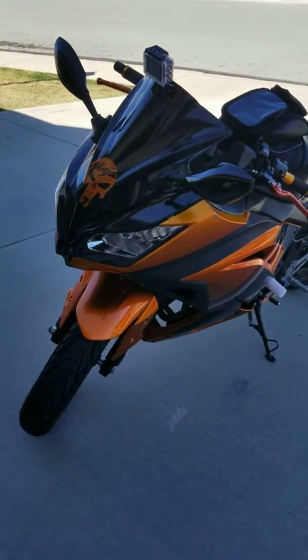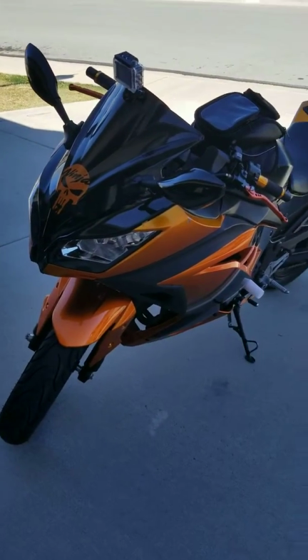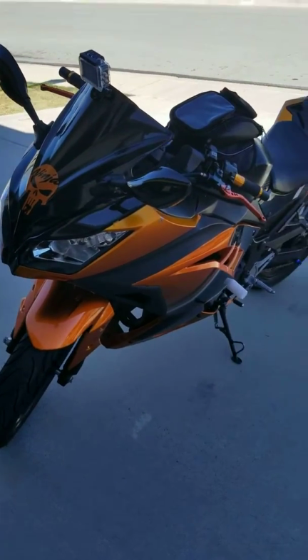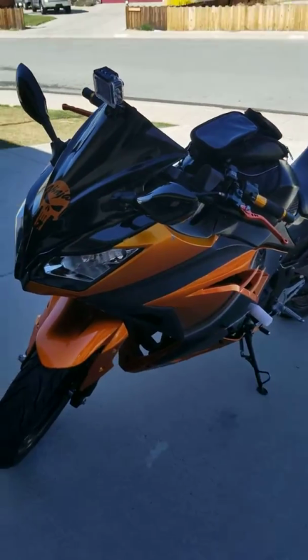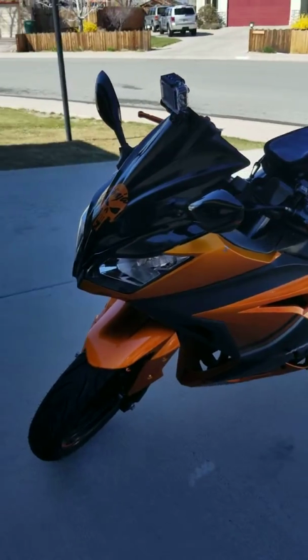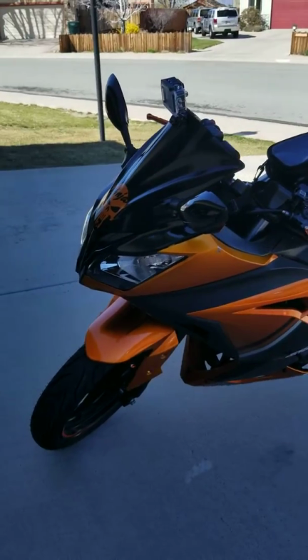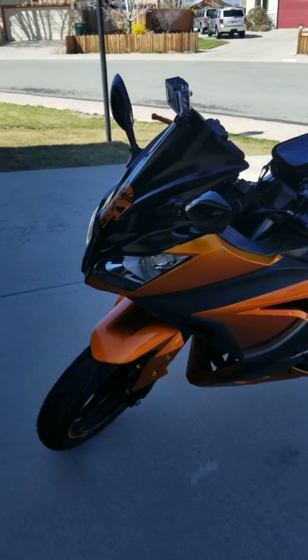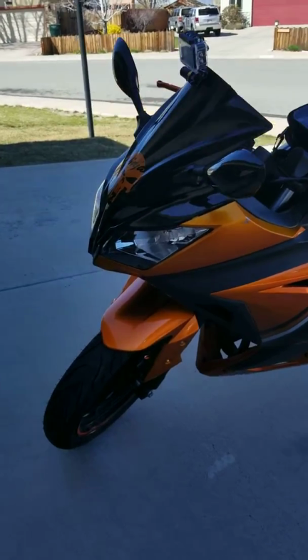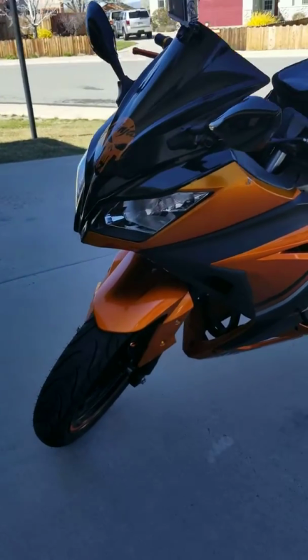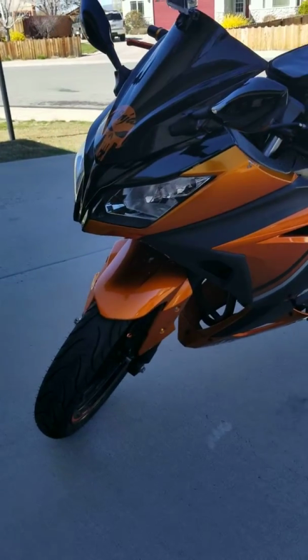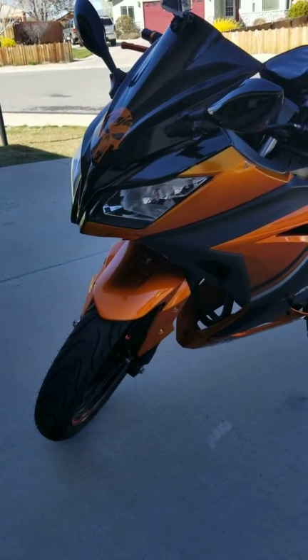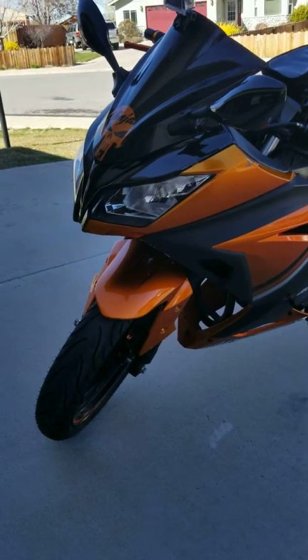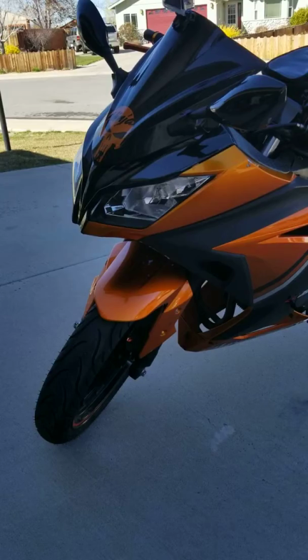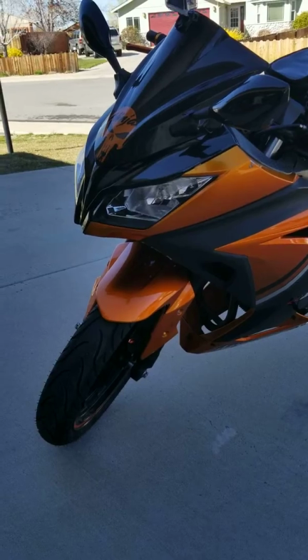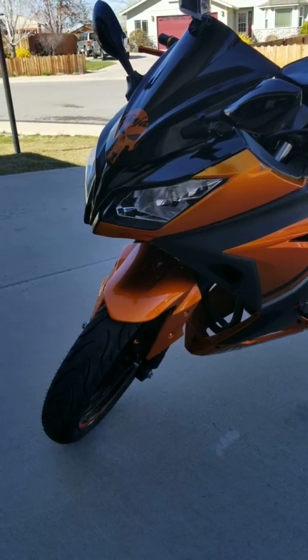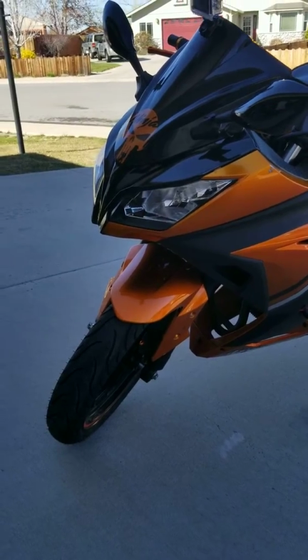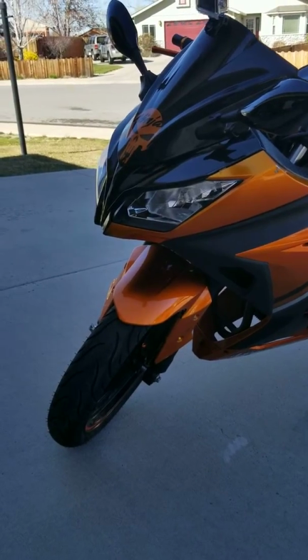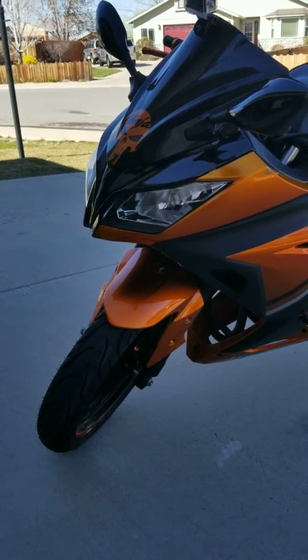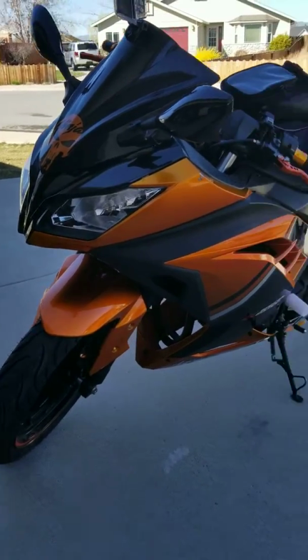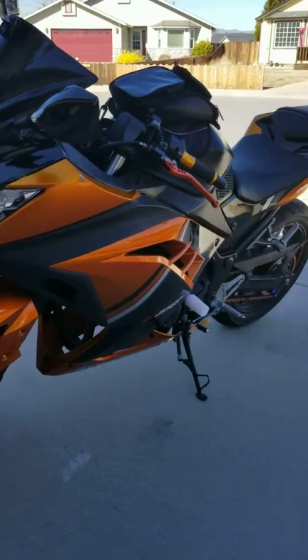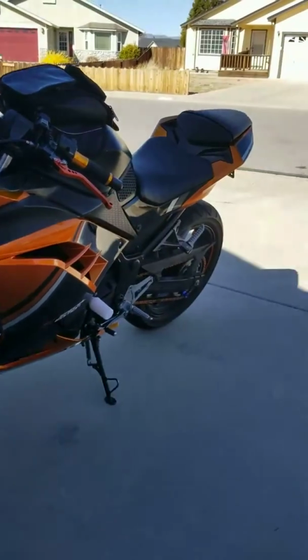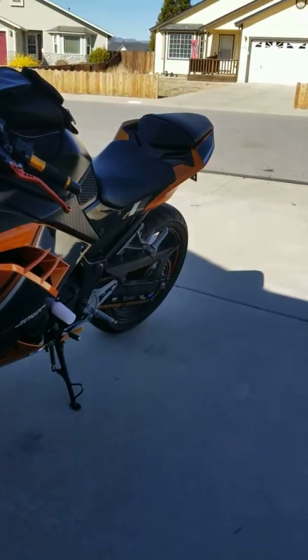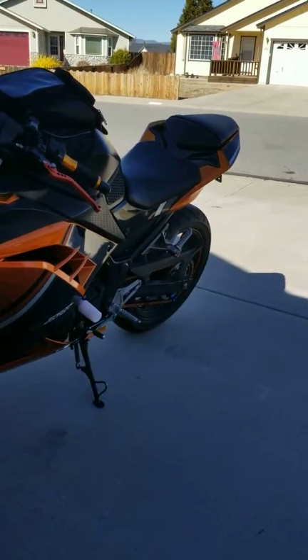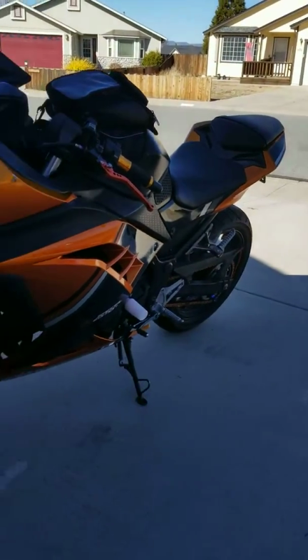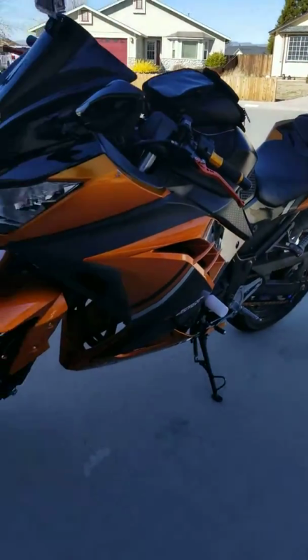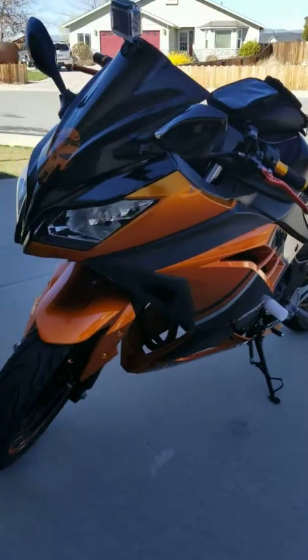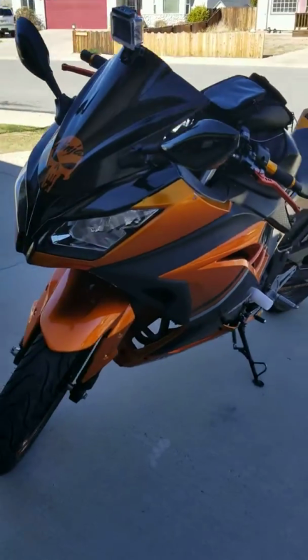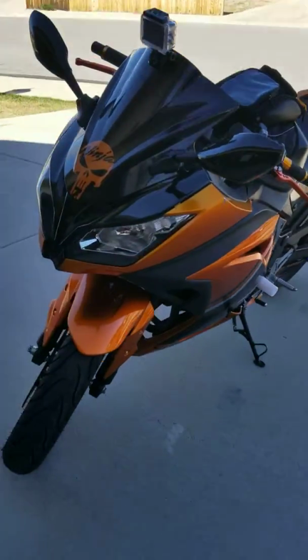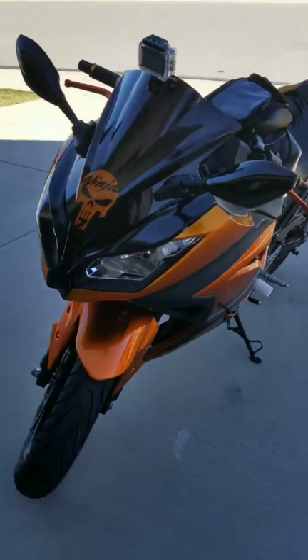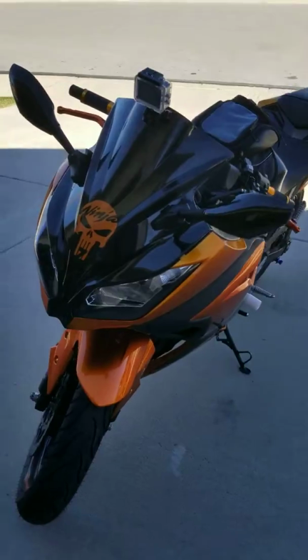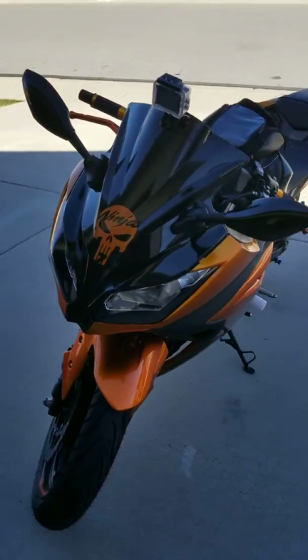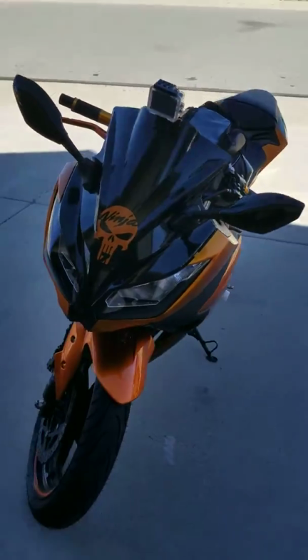Alright guys, welcome back to Shadow Vlog Ninja 300. I'm doing an updated version of what I've put on the bike since I bought it. This is the most recent as of today.